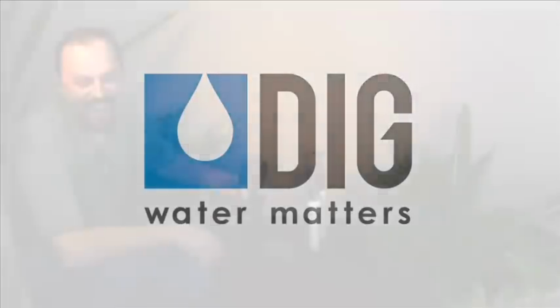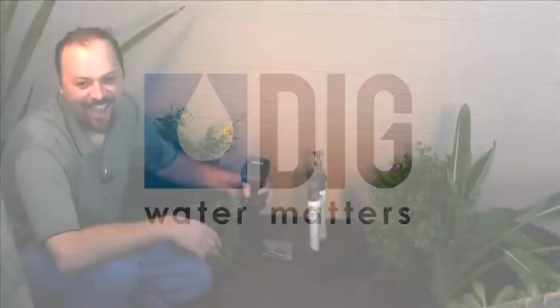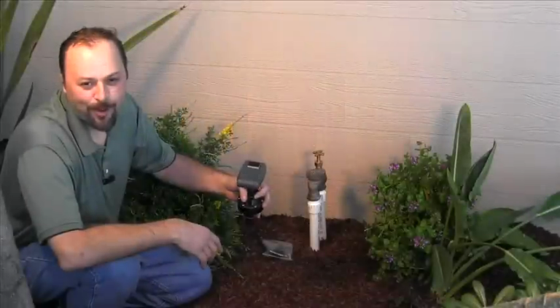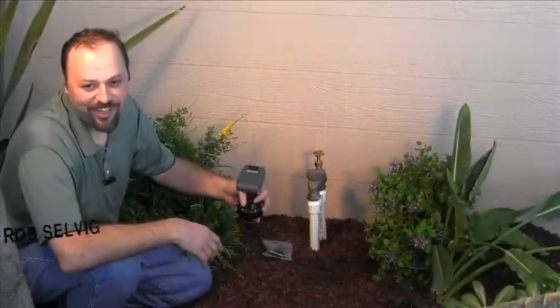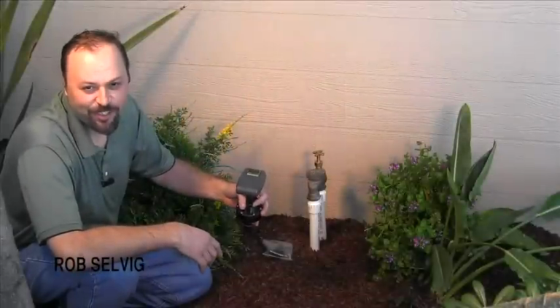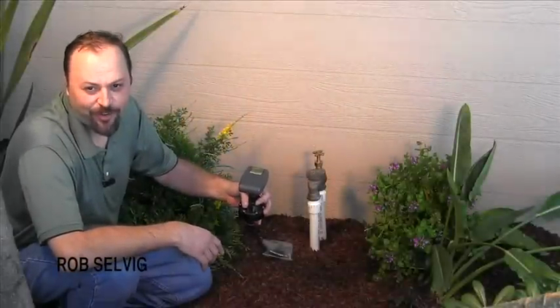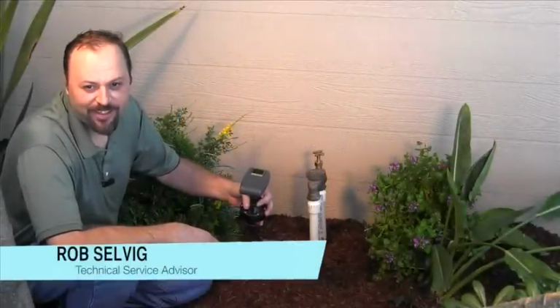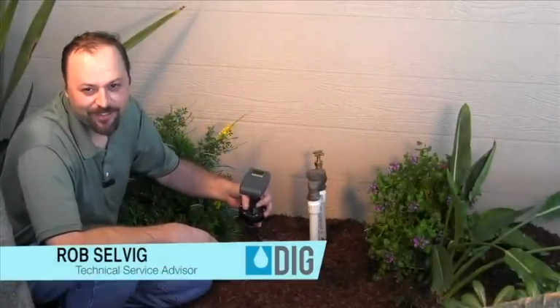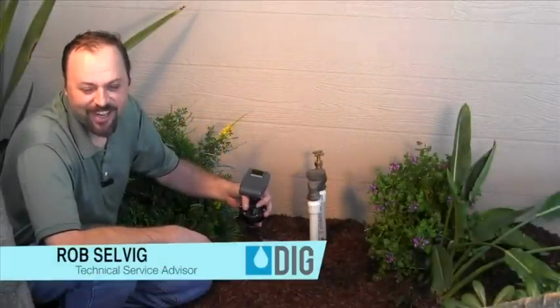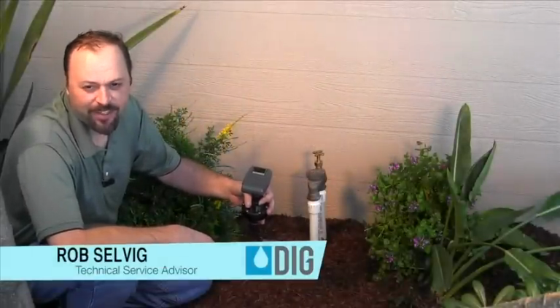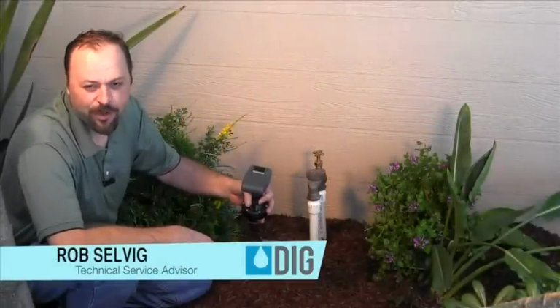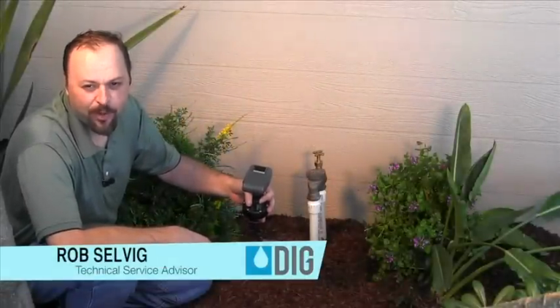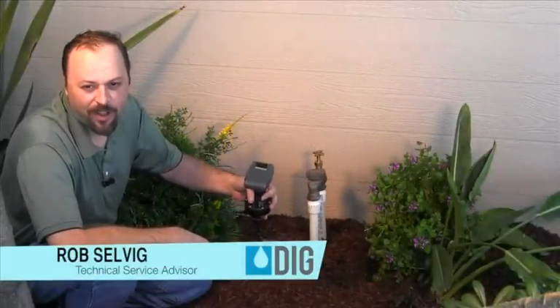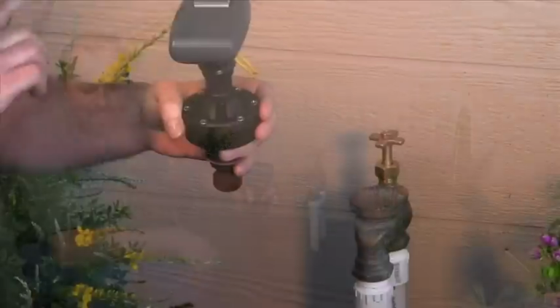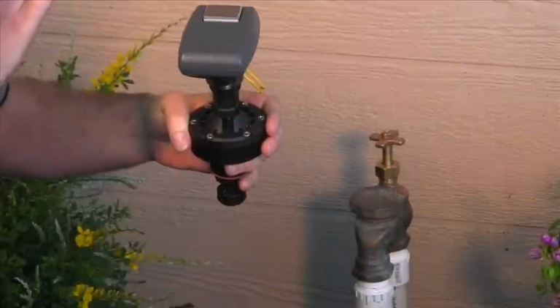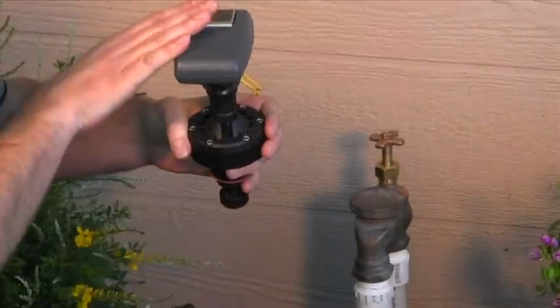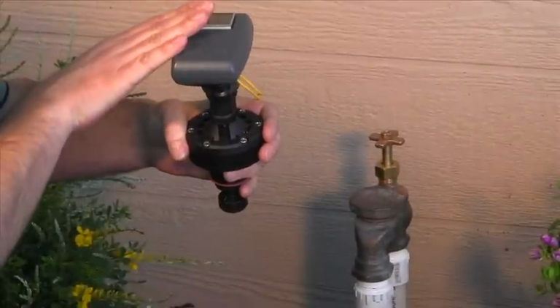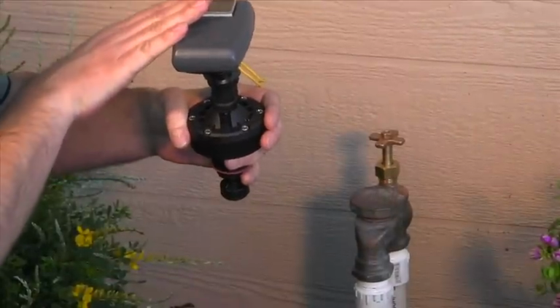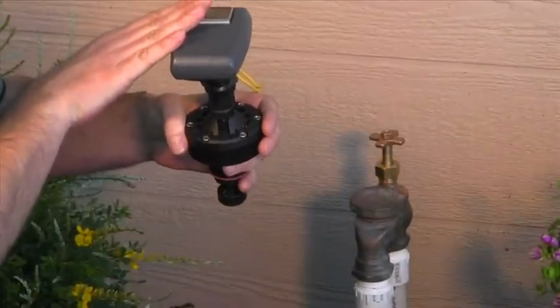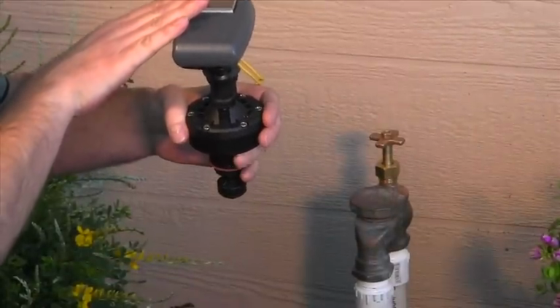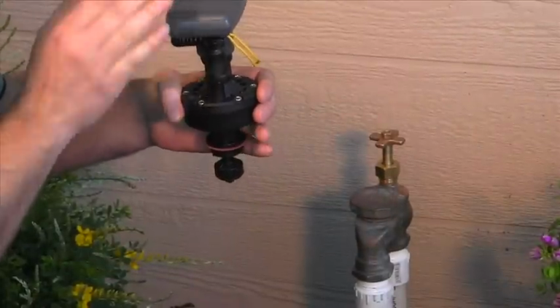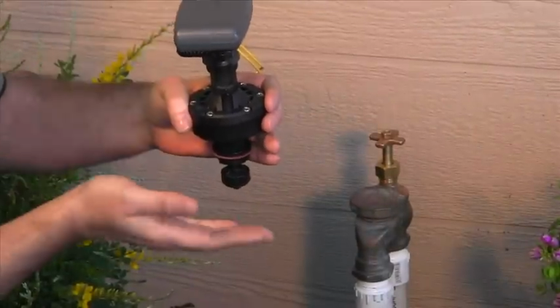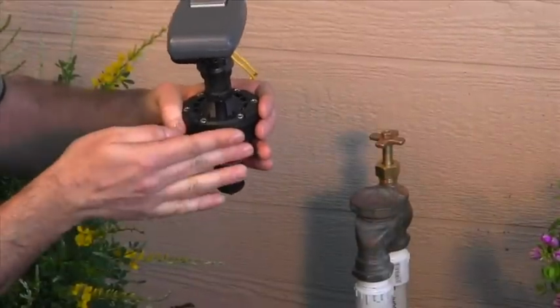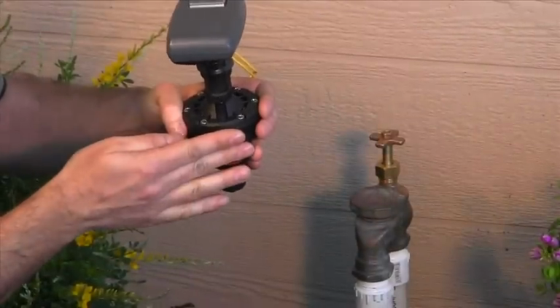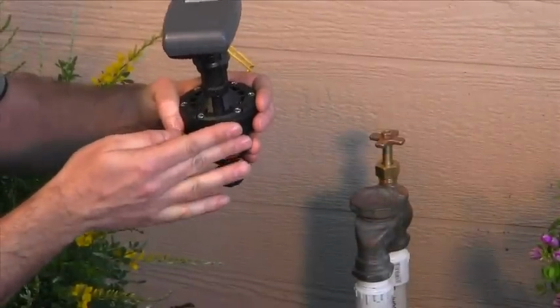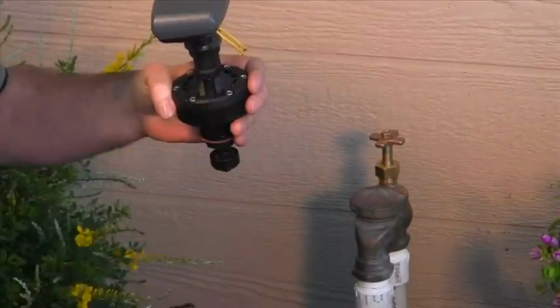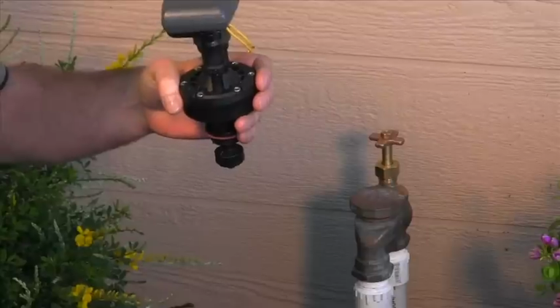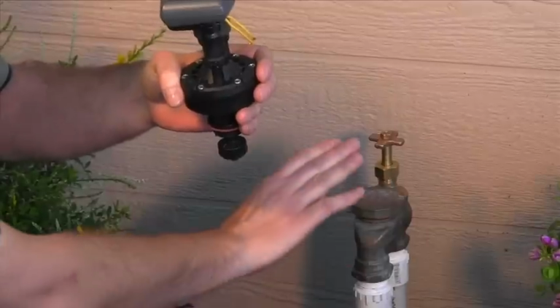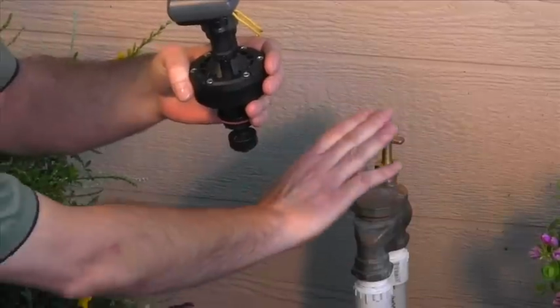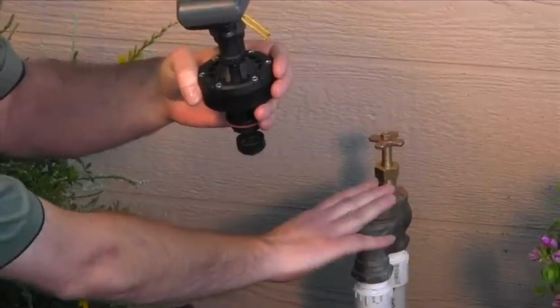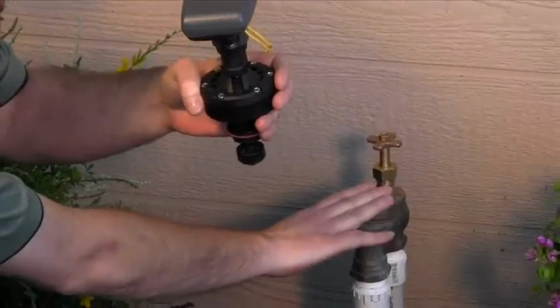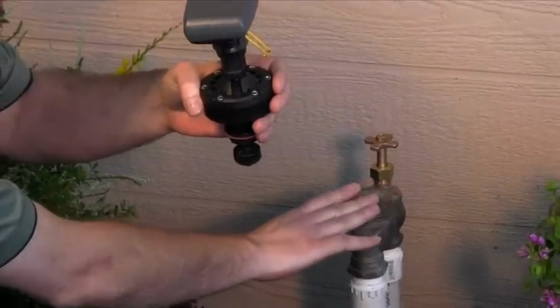Hi, I'm Rob Selvig, Tech Service Advisor at Digg. Today I'm going to demonstrate how to install a LightOne ambient light powered irrigation controller with manual valve adapter to automate a manual anti-siphon valve.